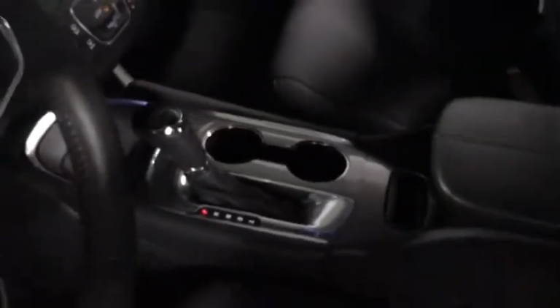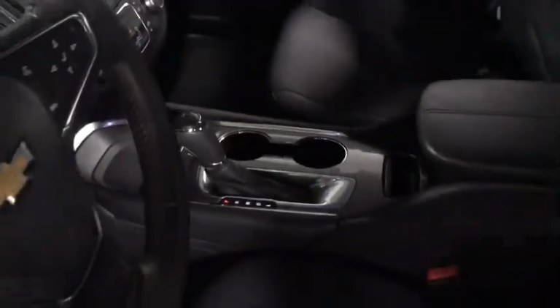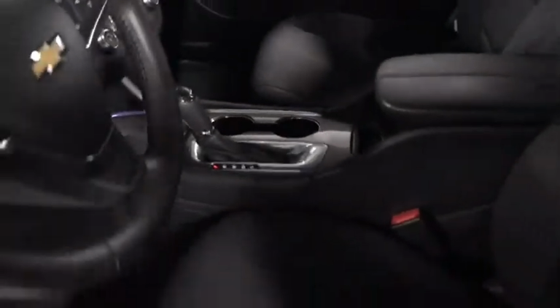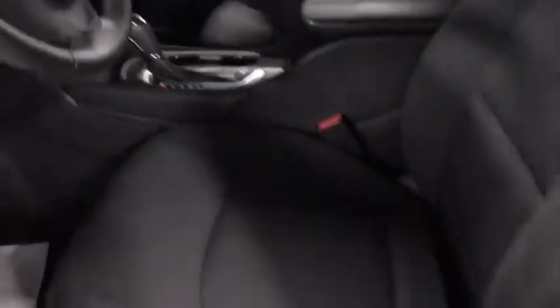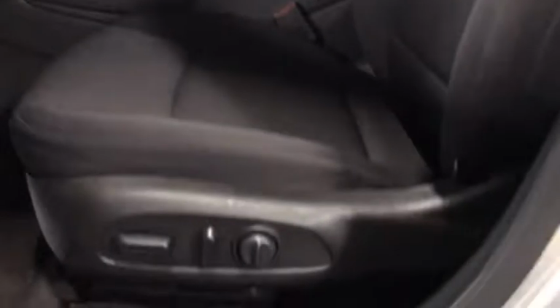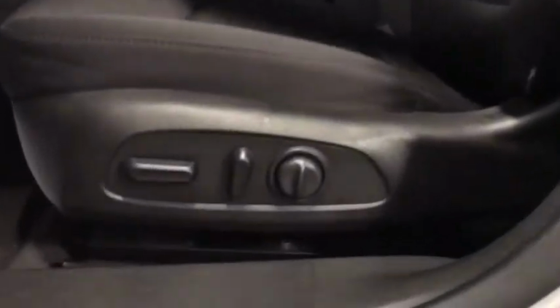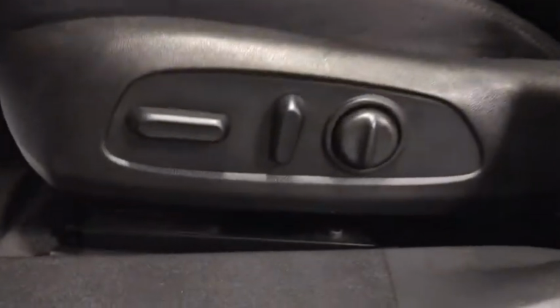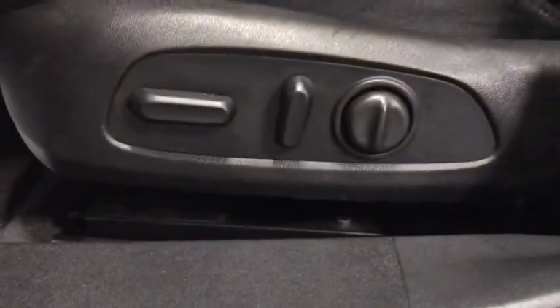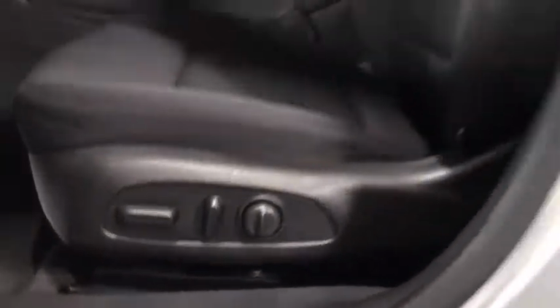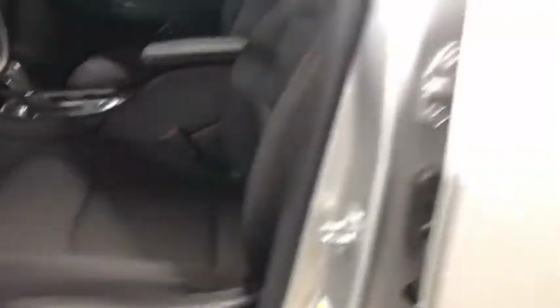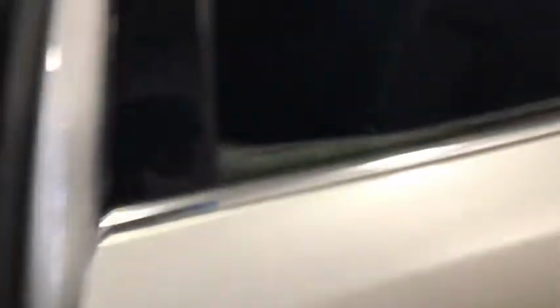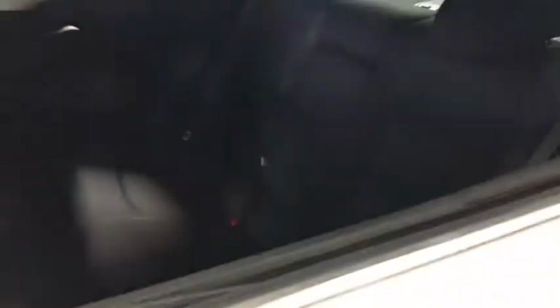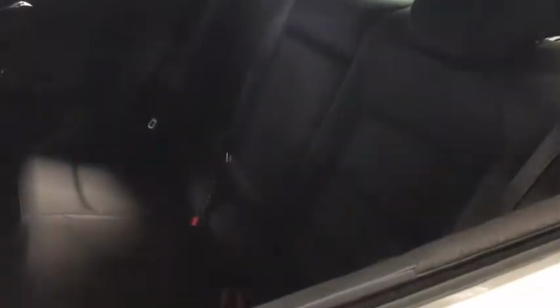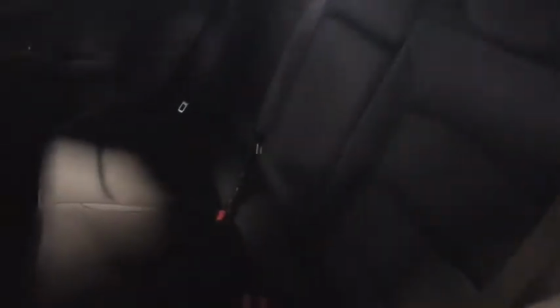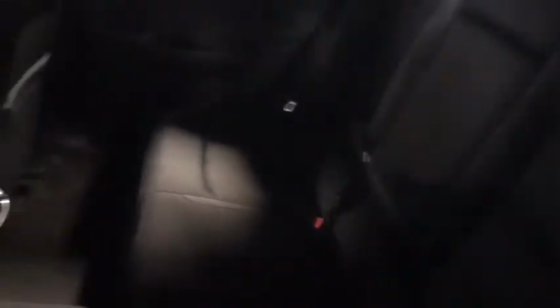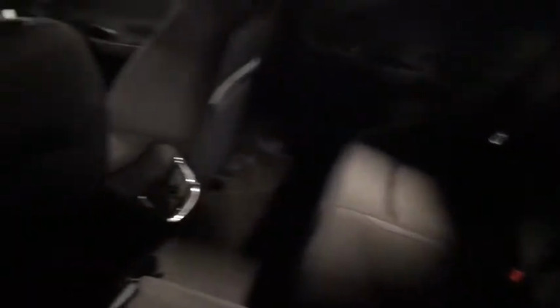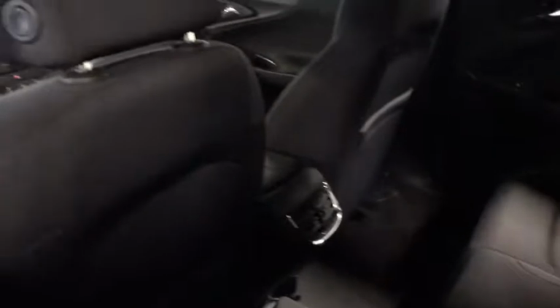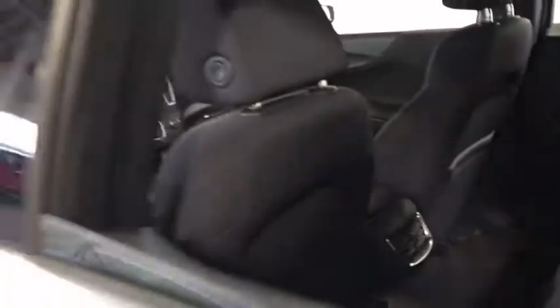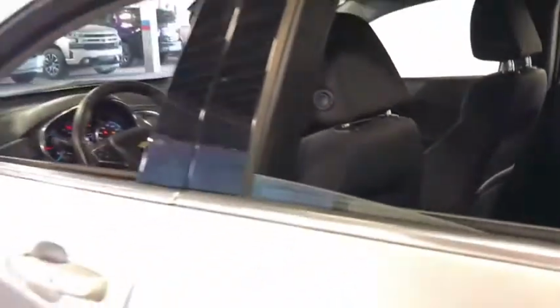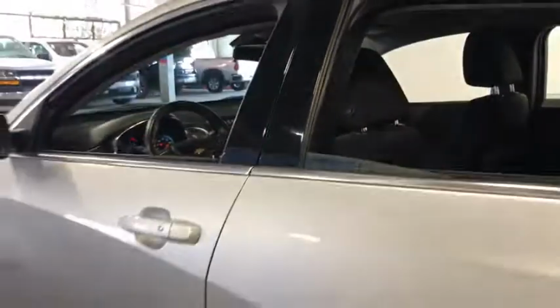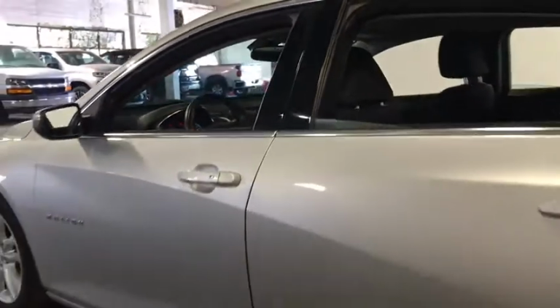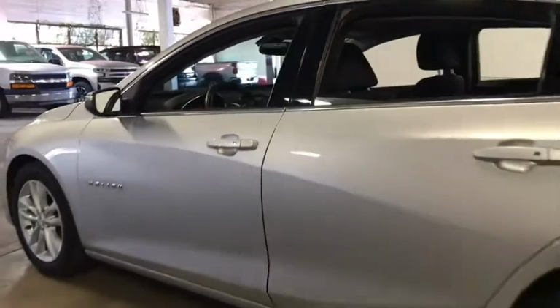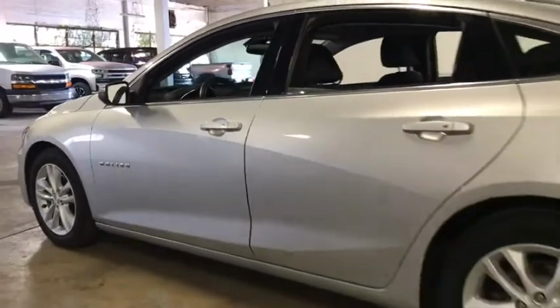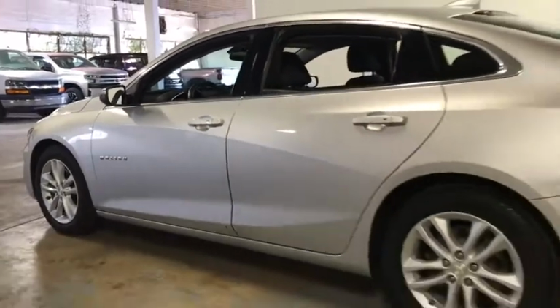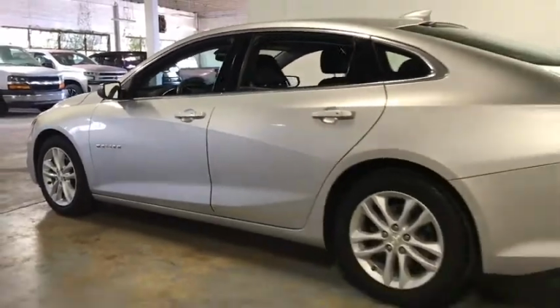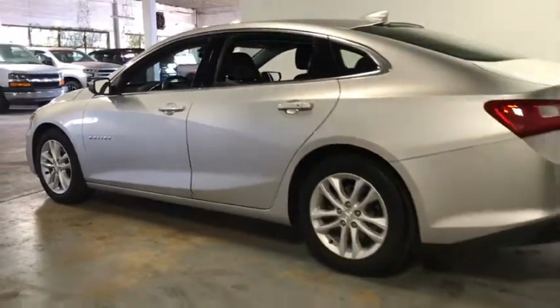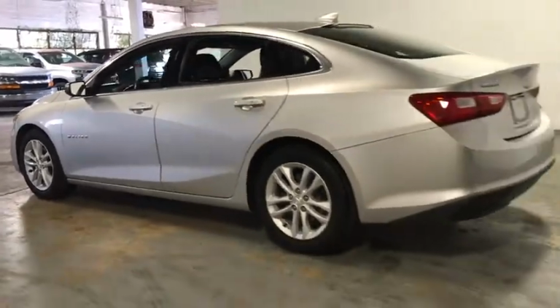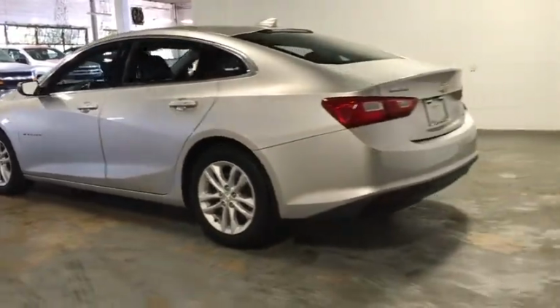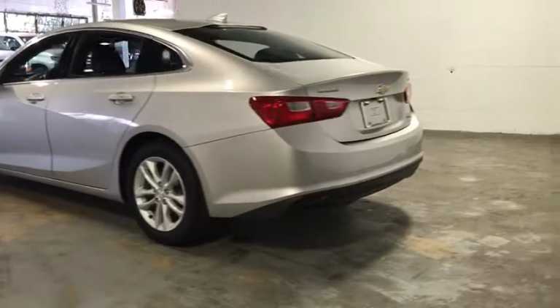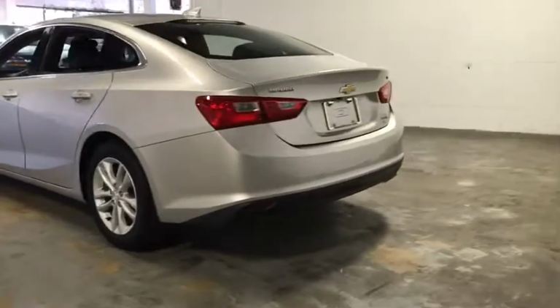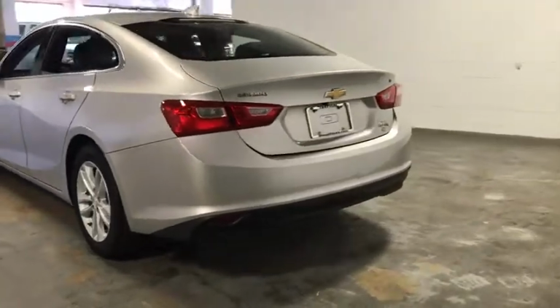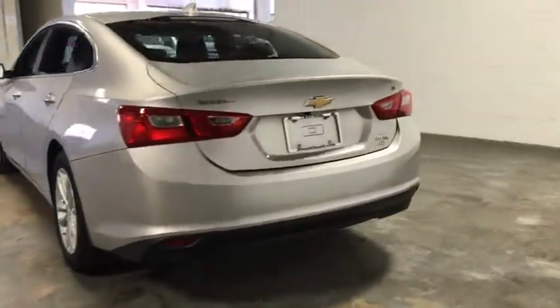Power windows, compass, security system, electronic stability control, remote keyless entry, Sirius satellite radio, brake assist, tachometer, panic alarm, overhead console, front bucket seats, tilt steering wheel.